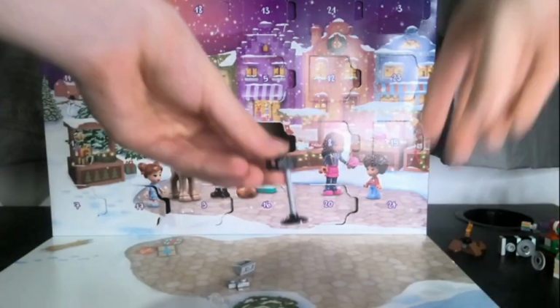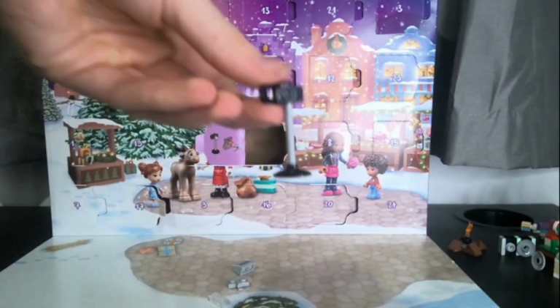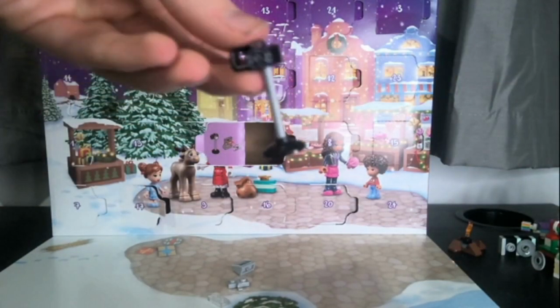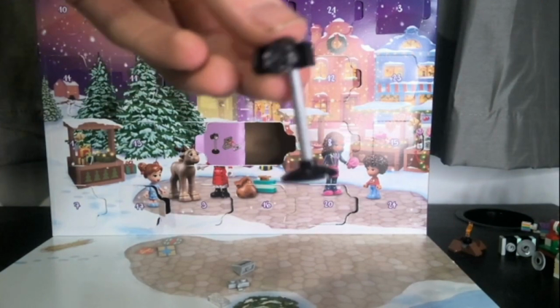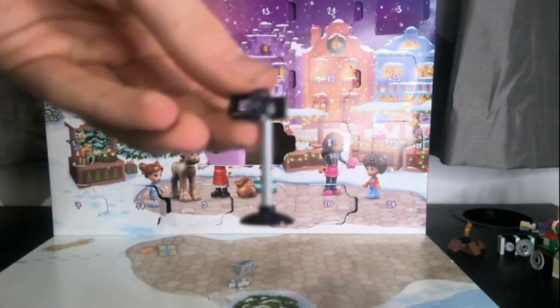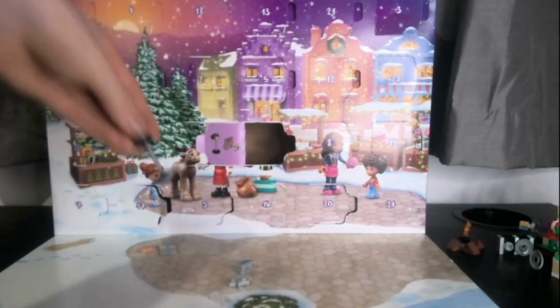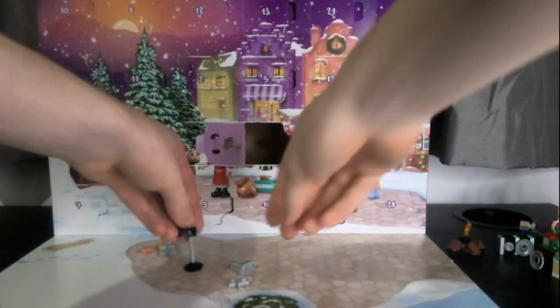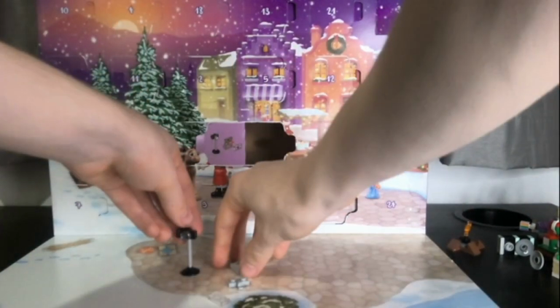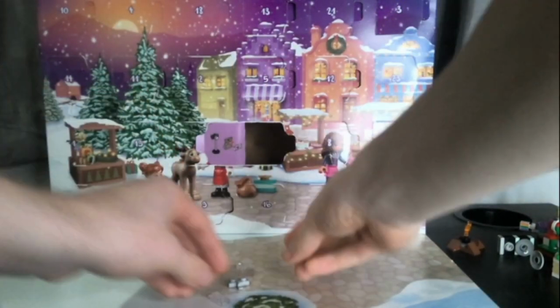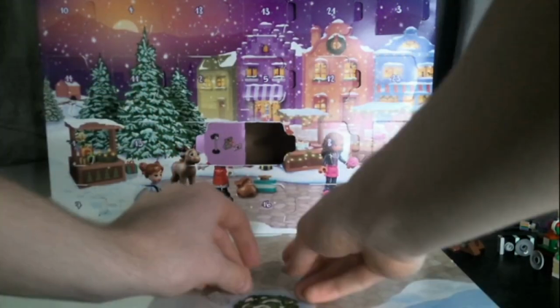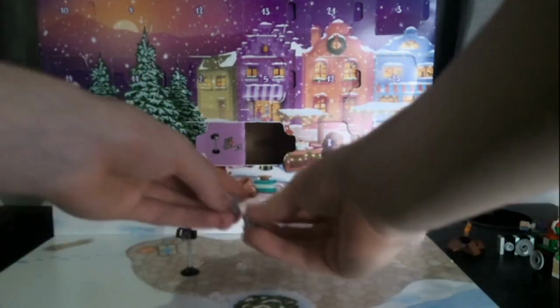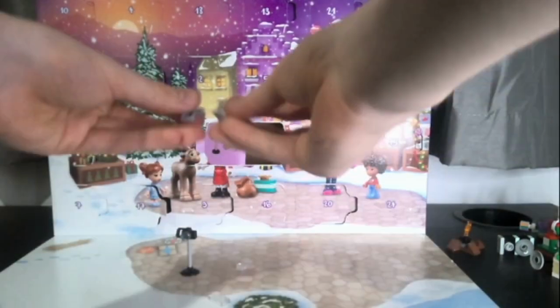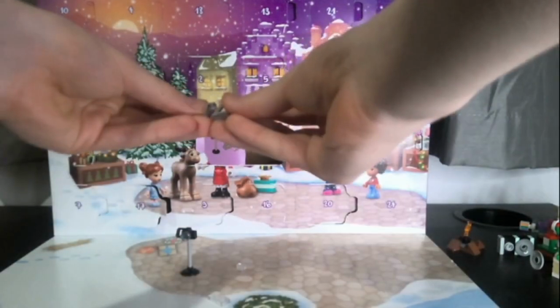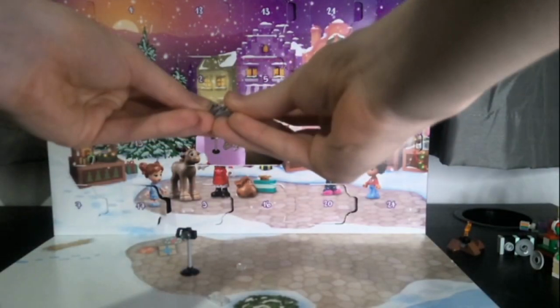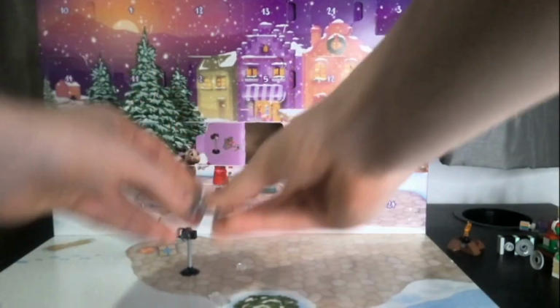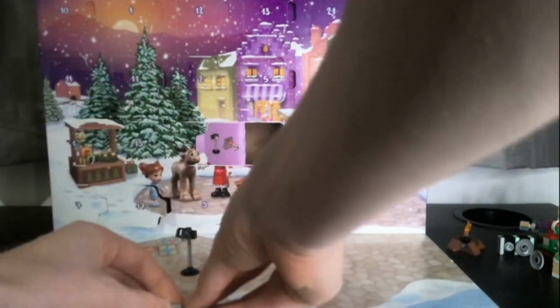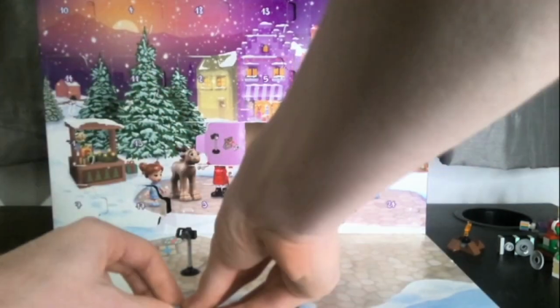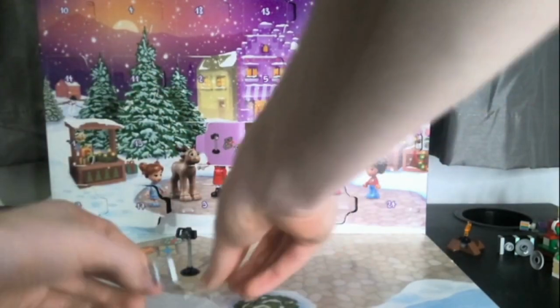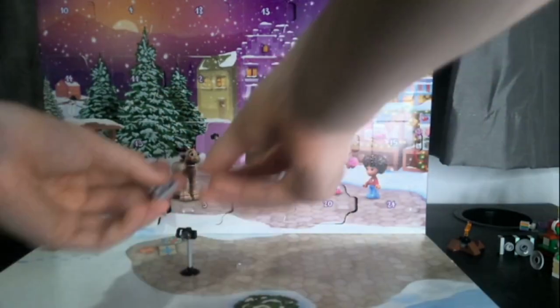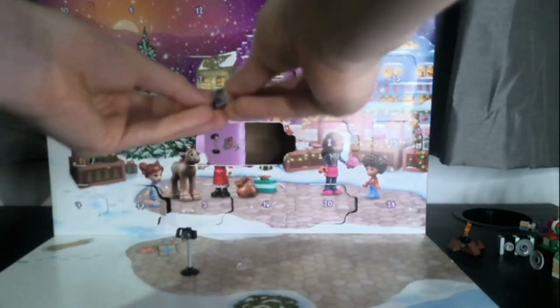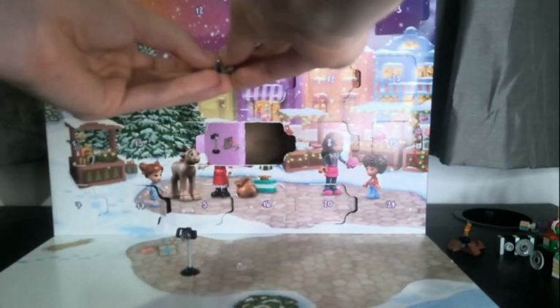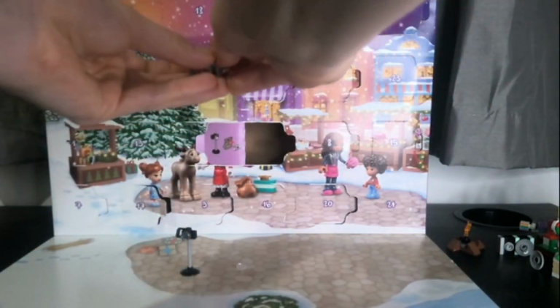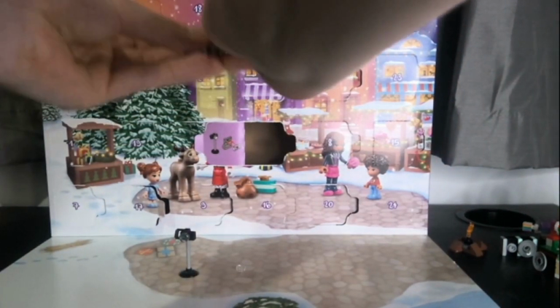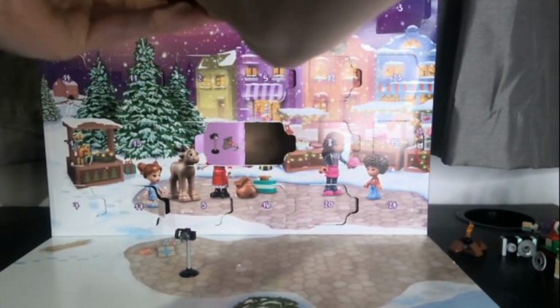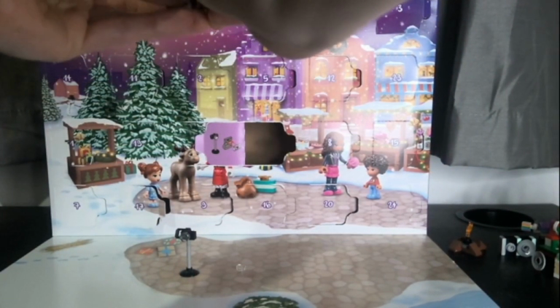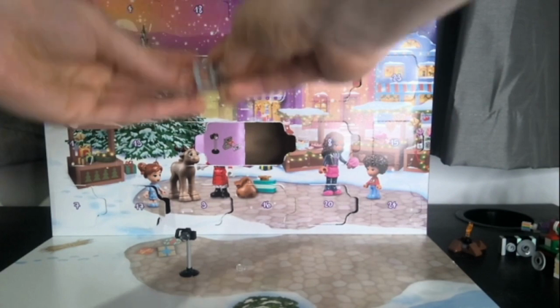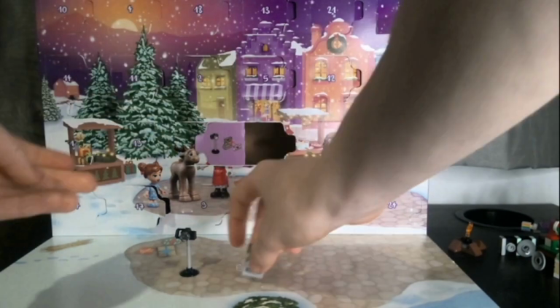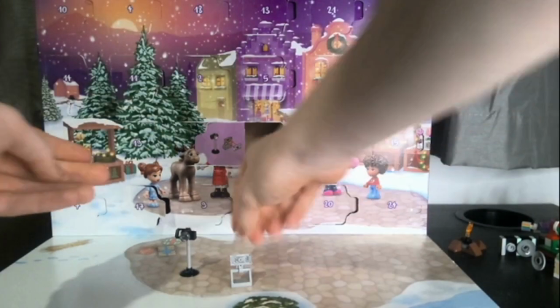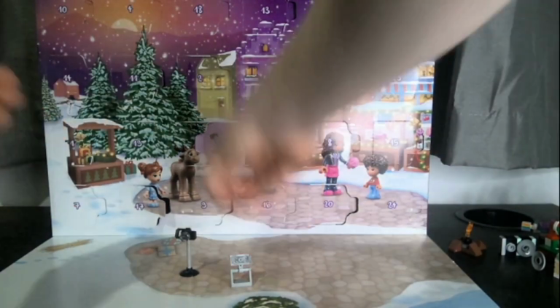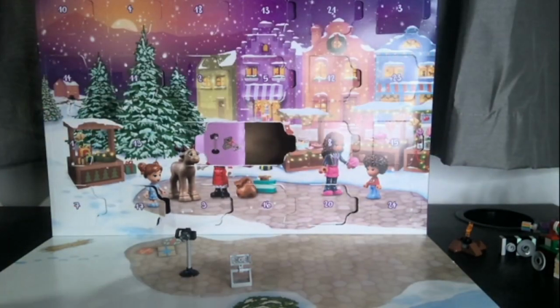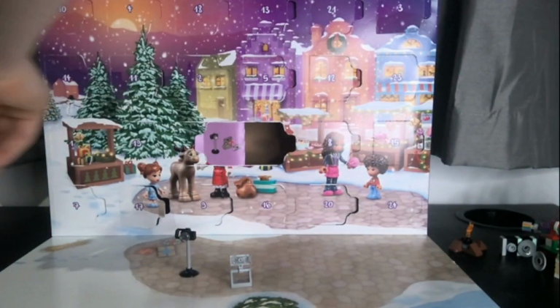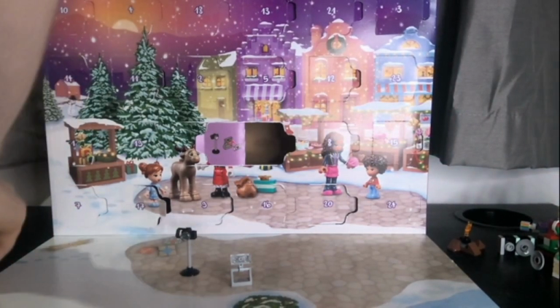Here we go. Here's our camera — we're going to be taking photos with that in a sec. And then we need our little lights. Make sure these are straight. And there we go. Now let's take some photos.